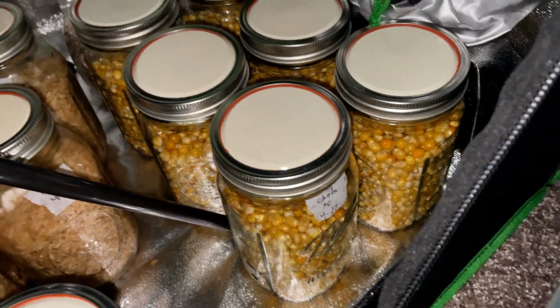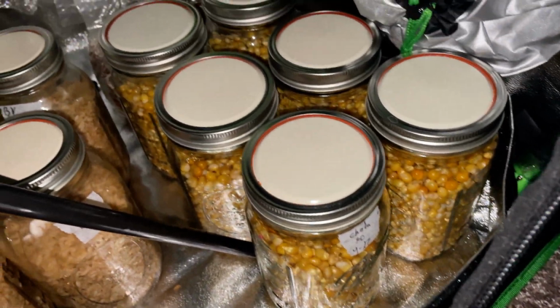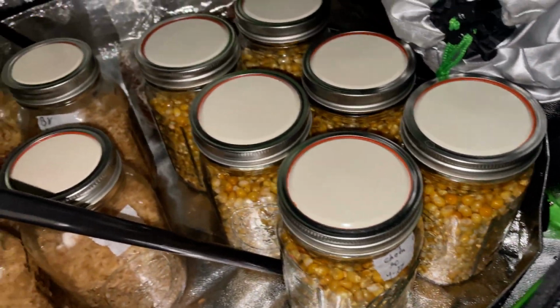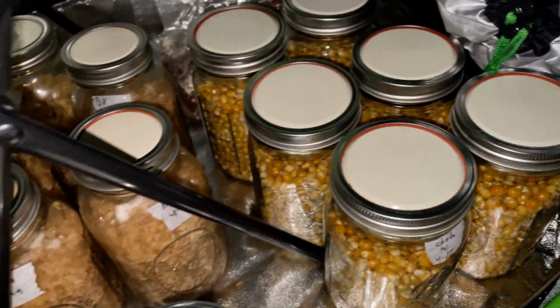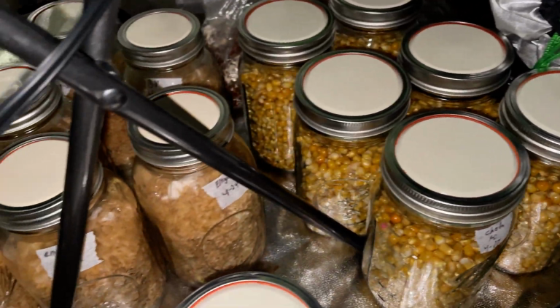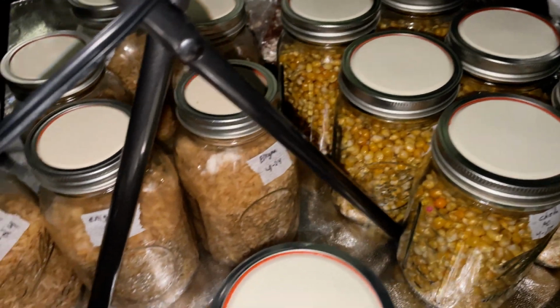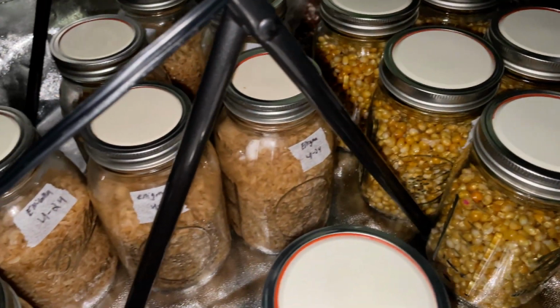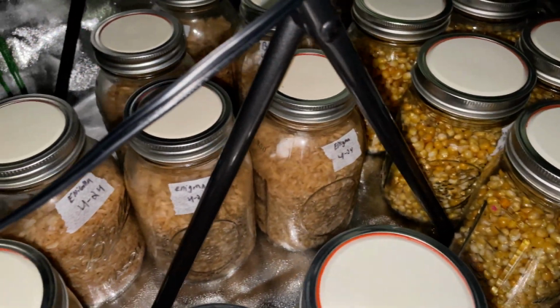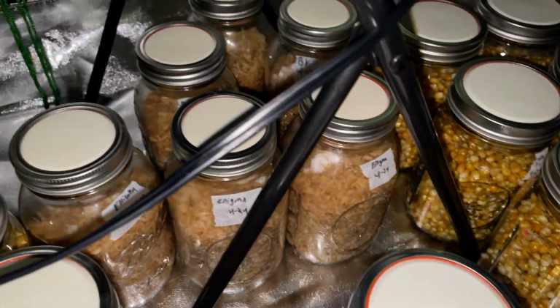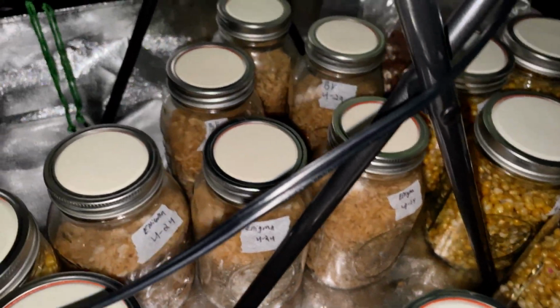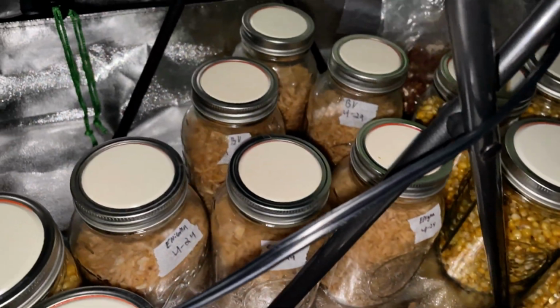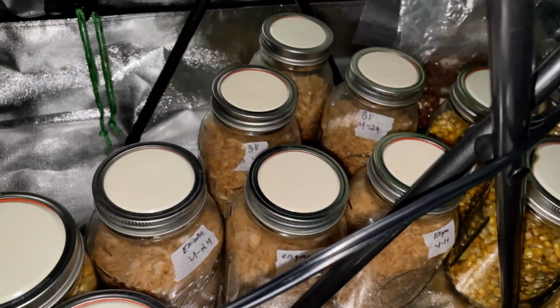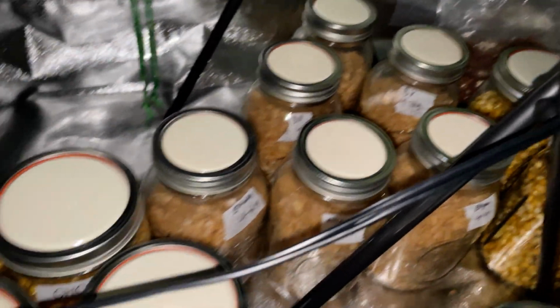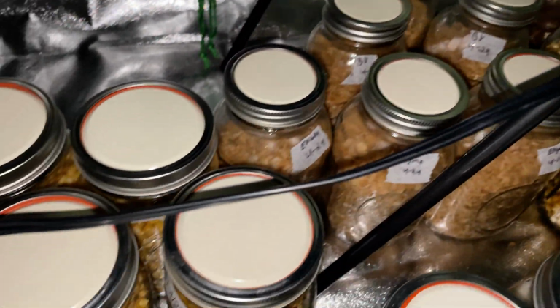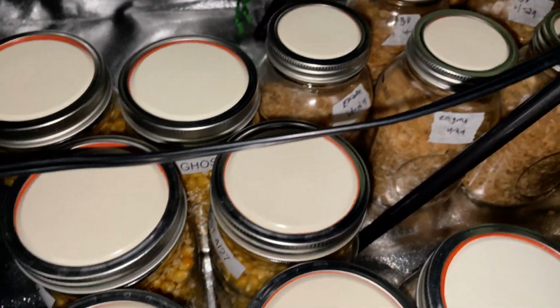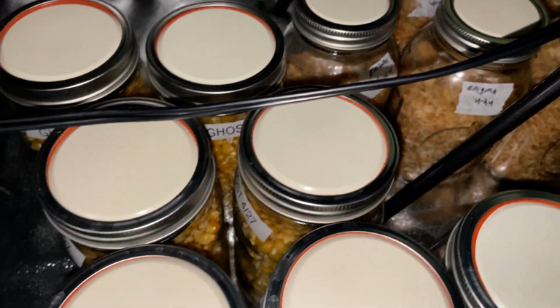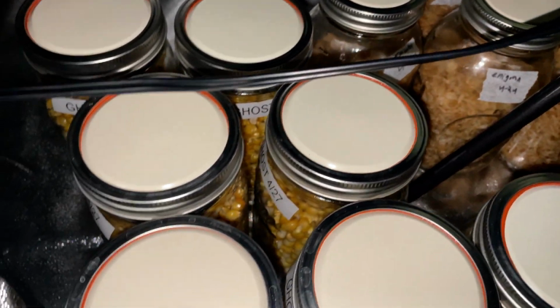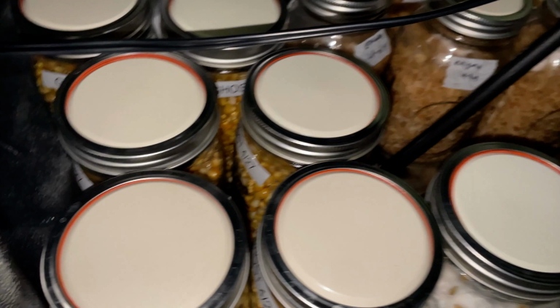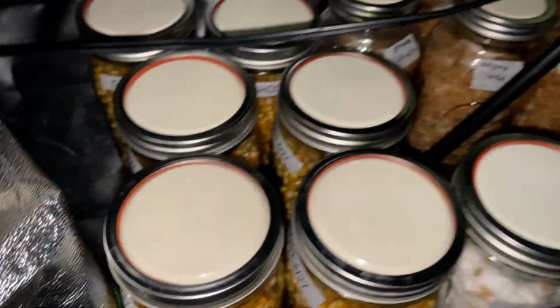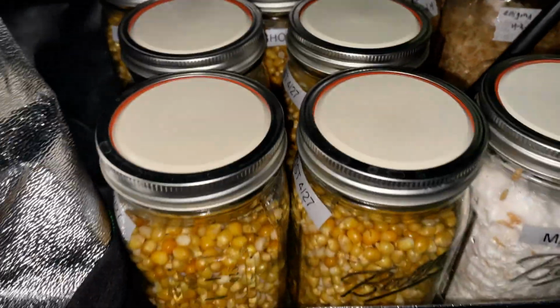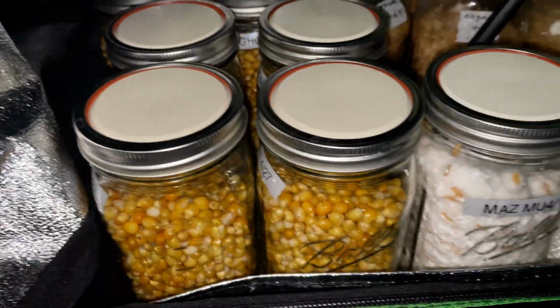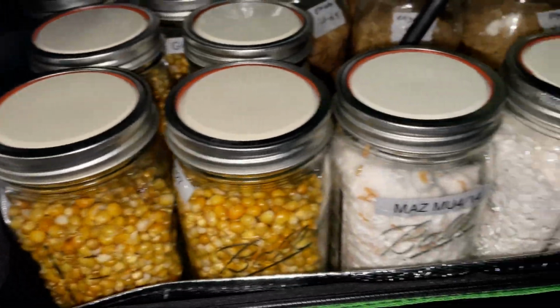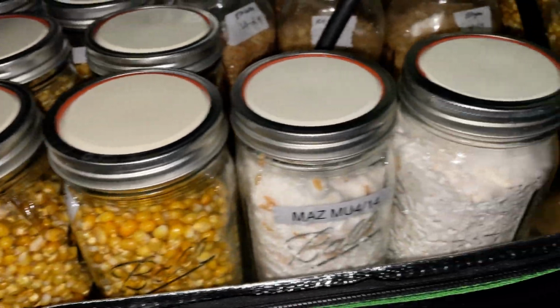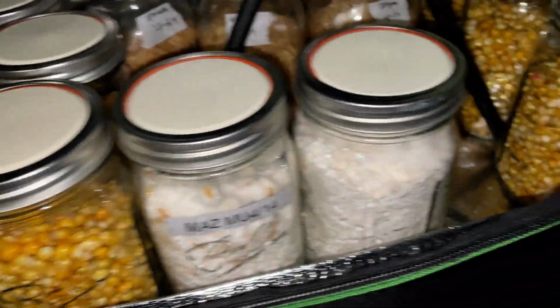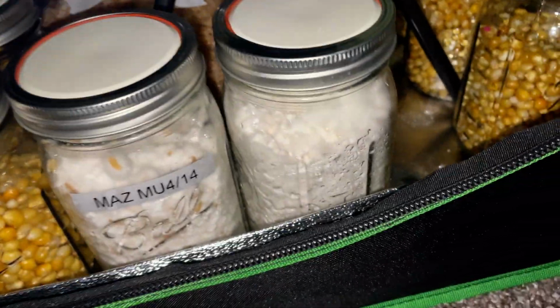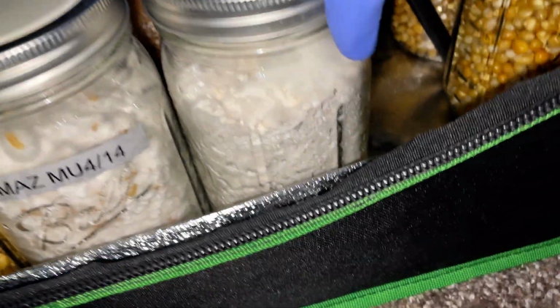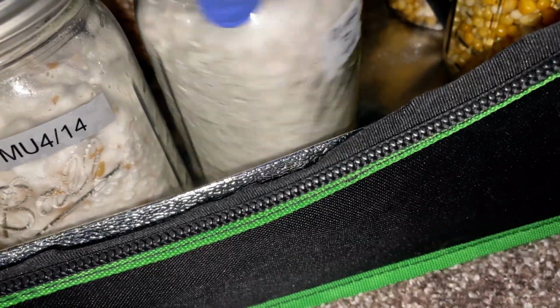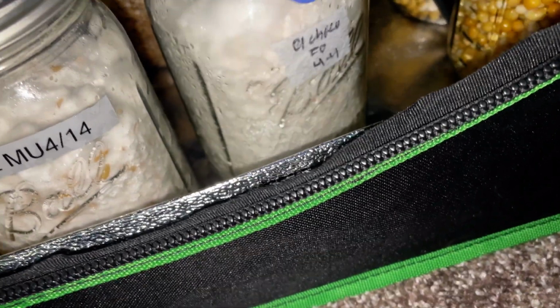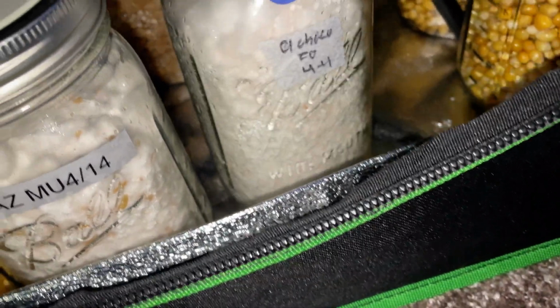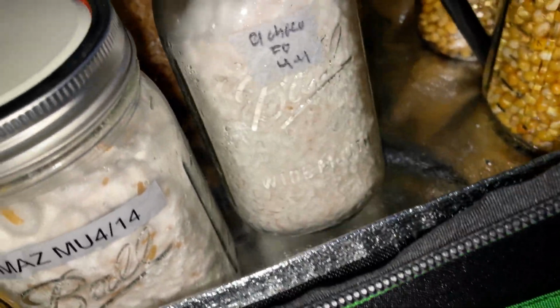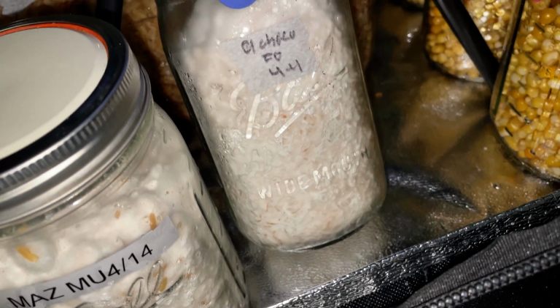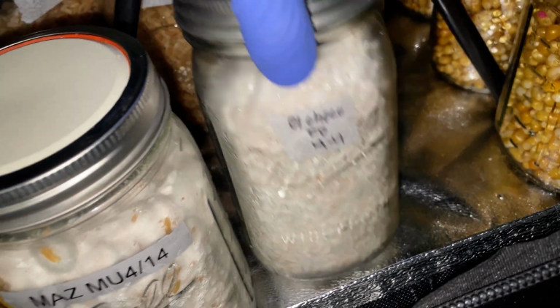To show you all my setup with how all of the jars are set up and how I have them growing — there are a few jars I inoculated two days prior to this video and two jars that are pretty much fully colonized for reference.